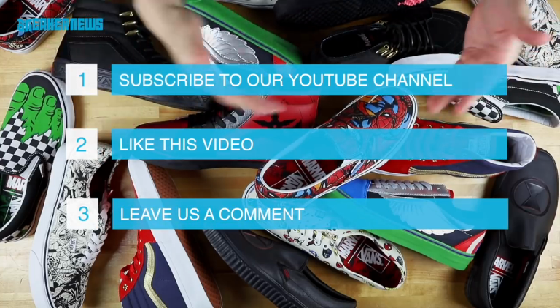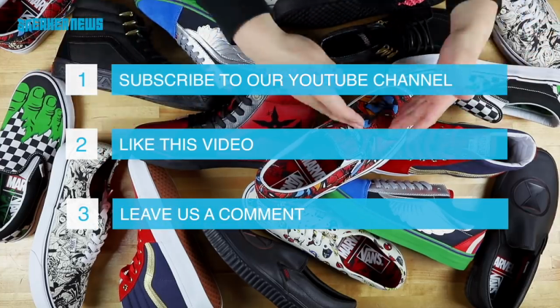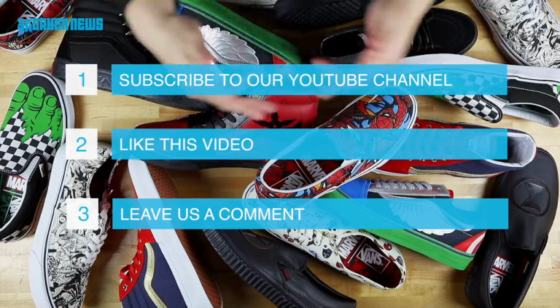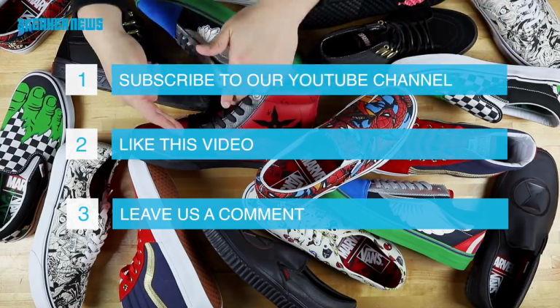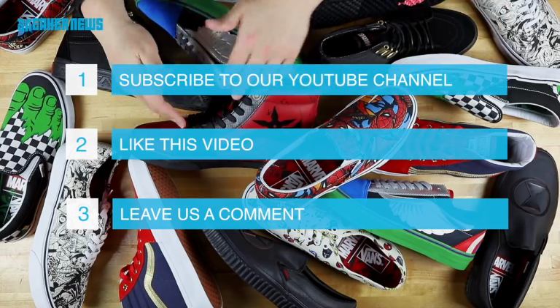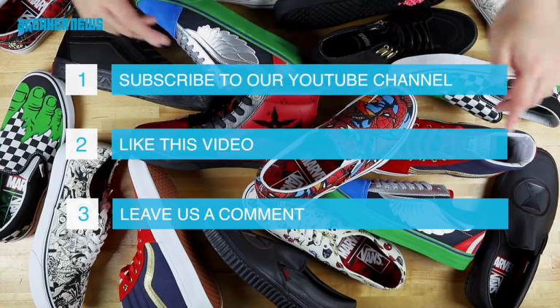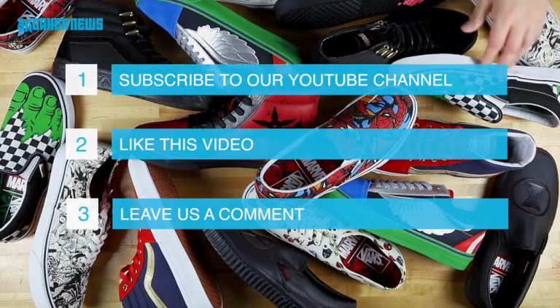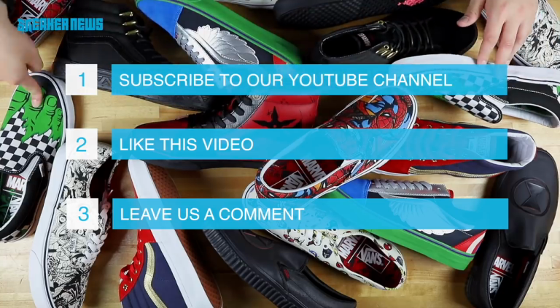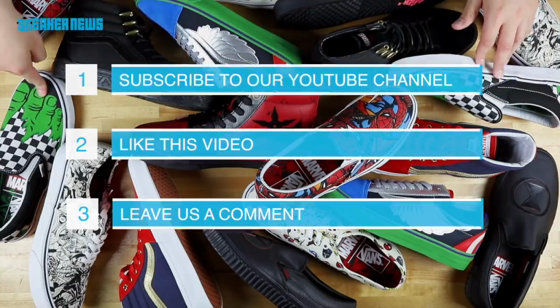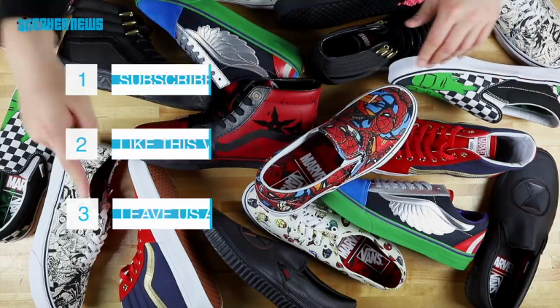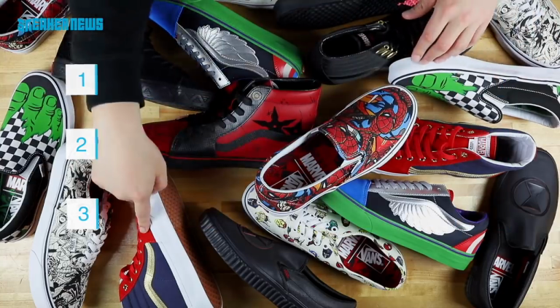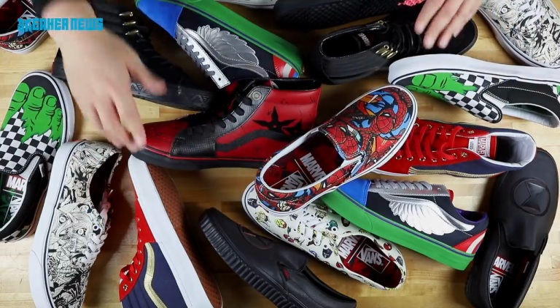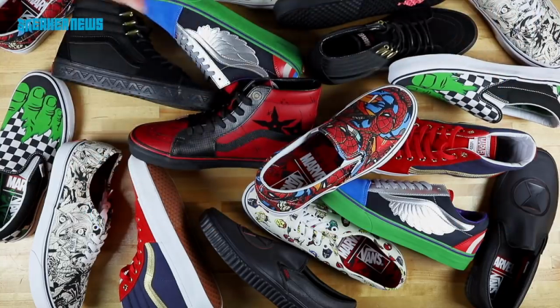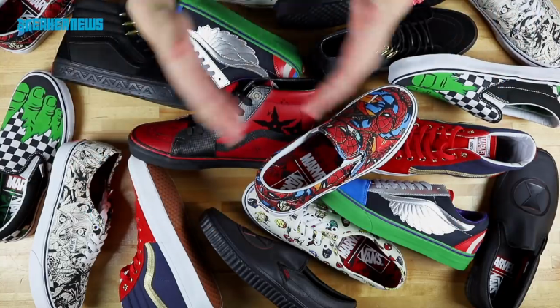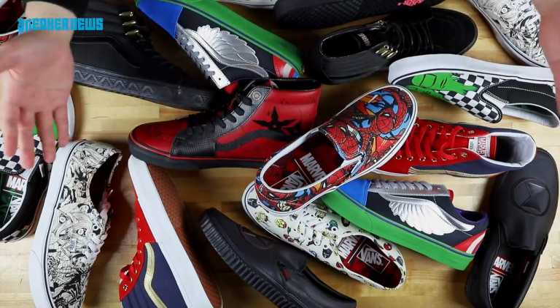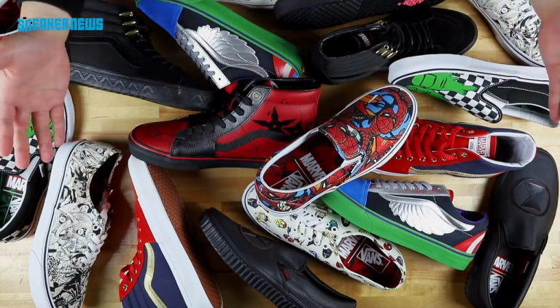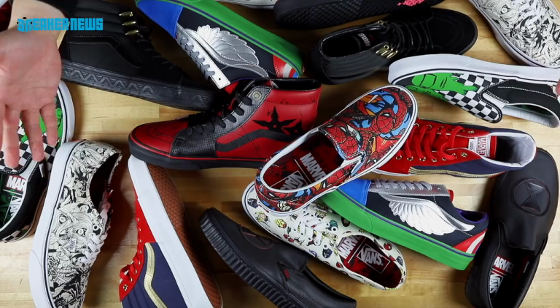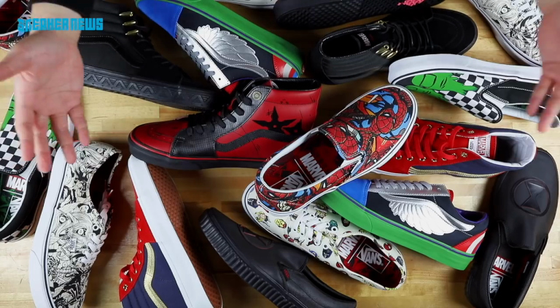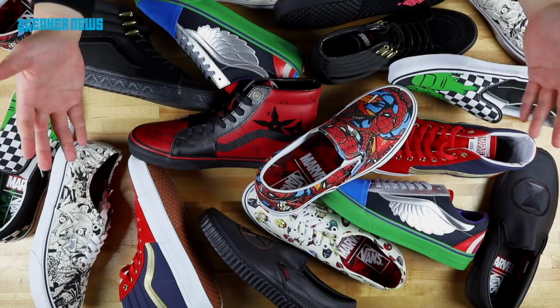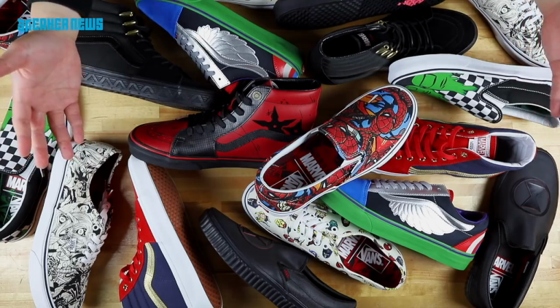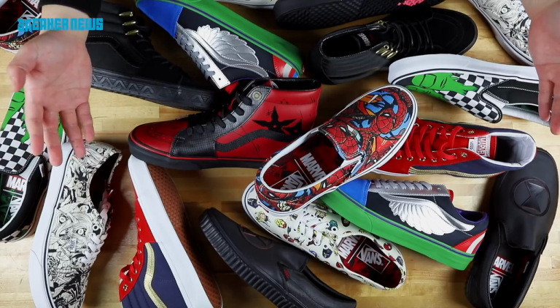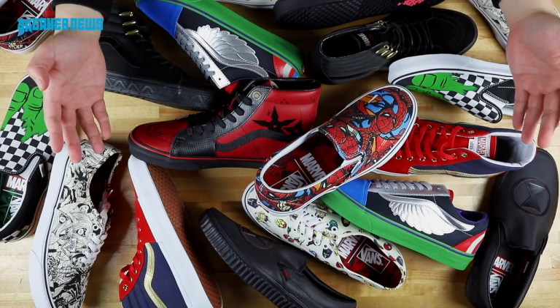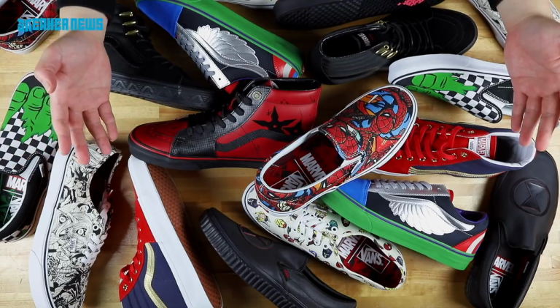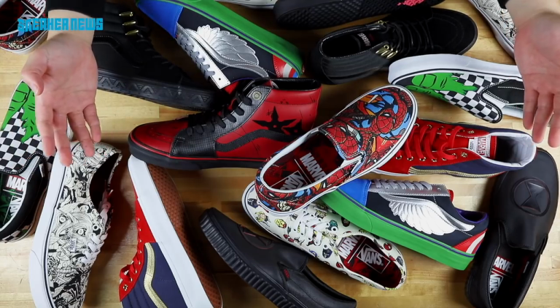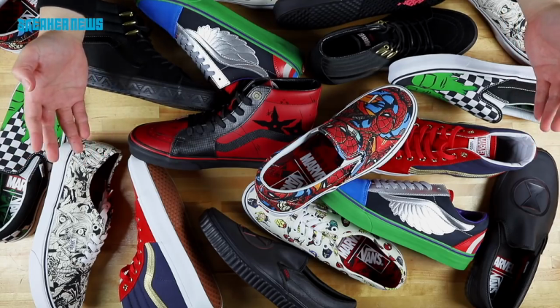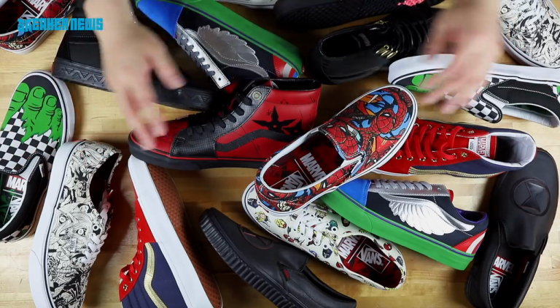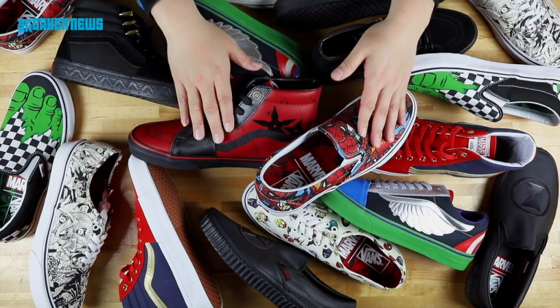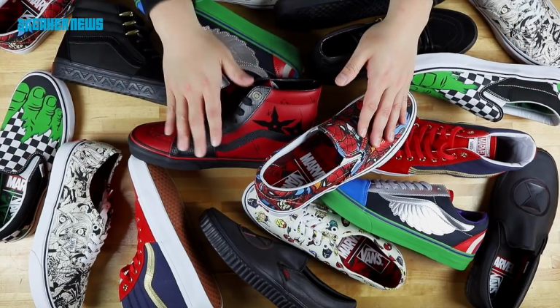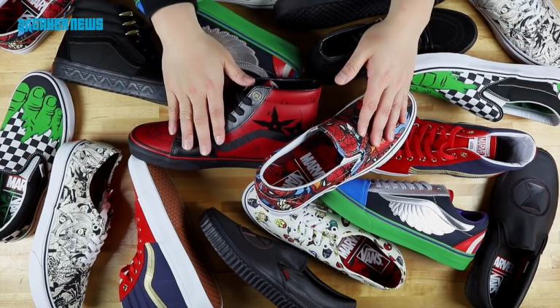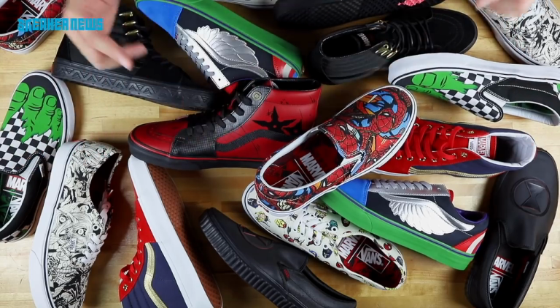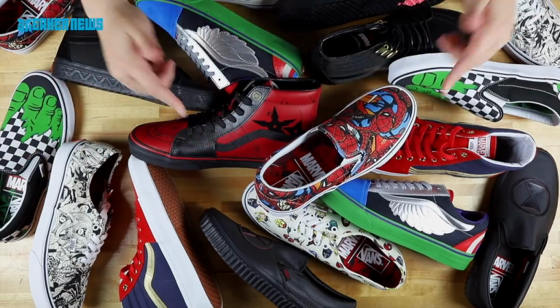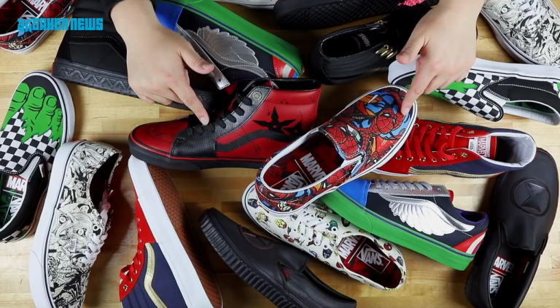Tell us who your favorite Marvel character is. Is it Spider-Man? Is it Deadpool? Is it the Hulk? Is it Captain Marvel? Whoever it is, it won't really matter because we're going to pick at random. For full details of this giveaway, check the description.